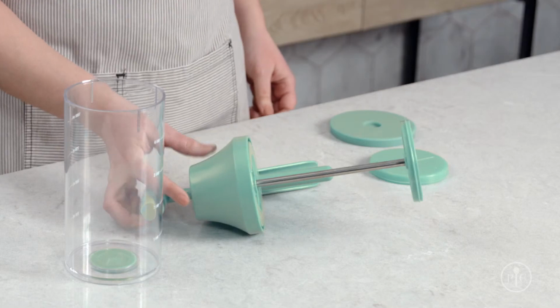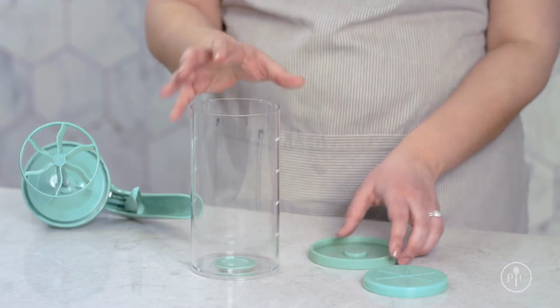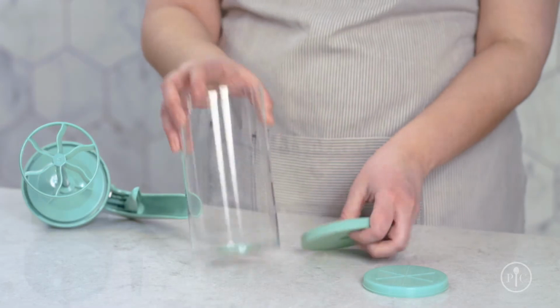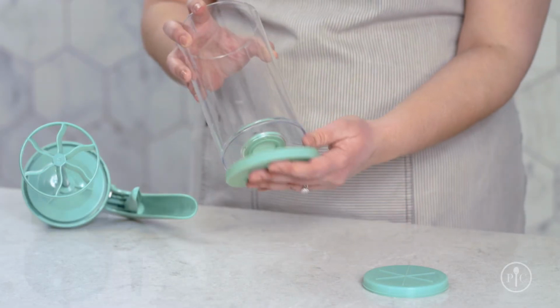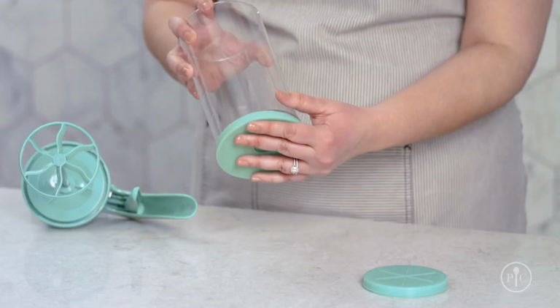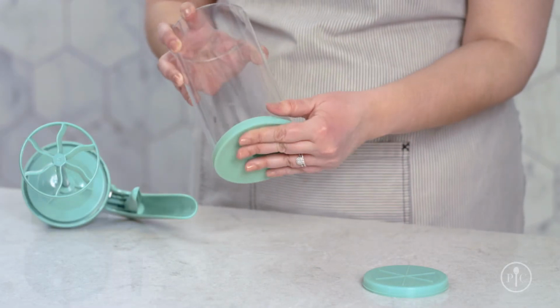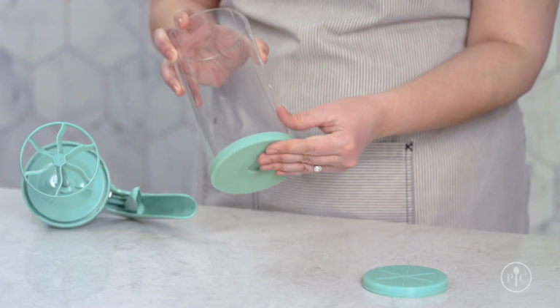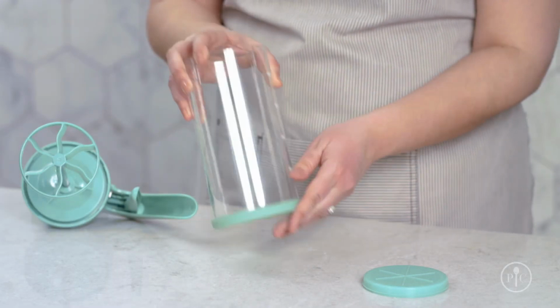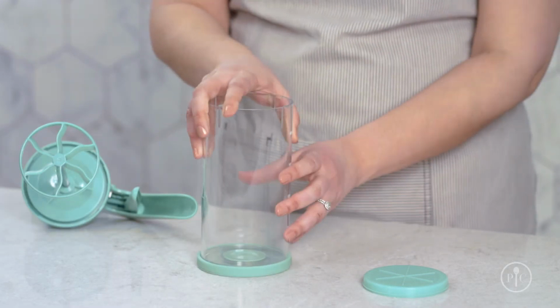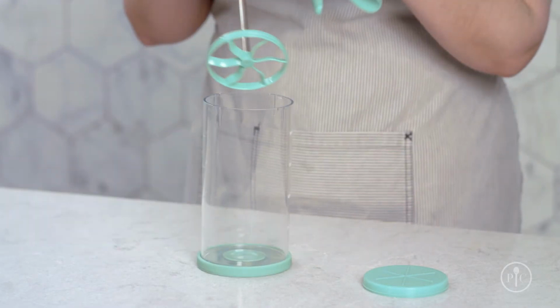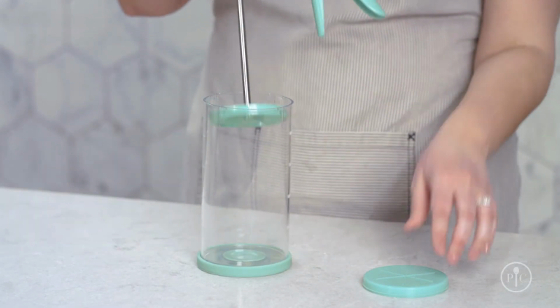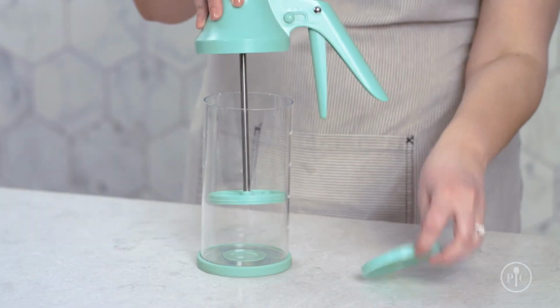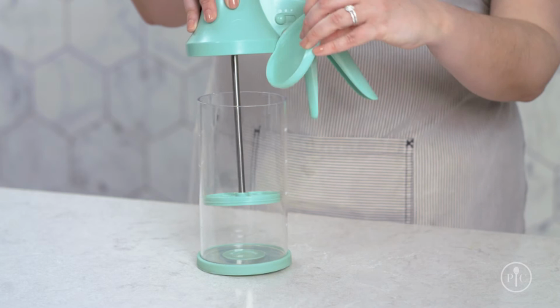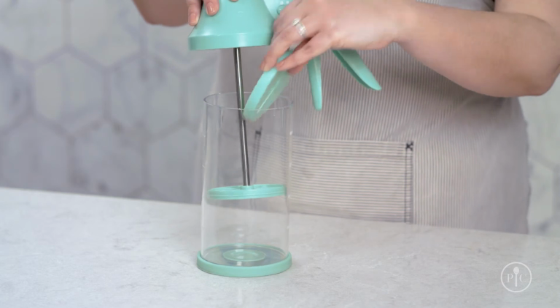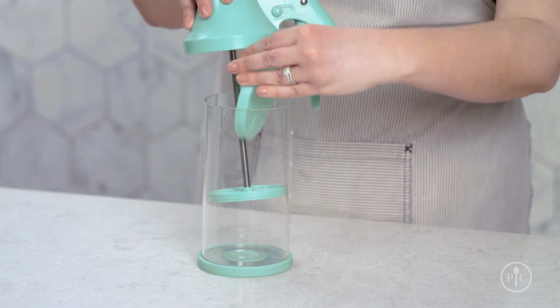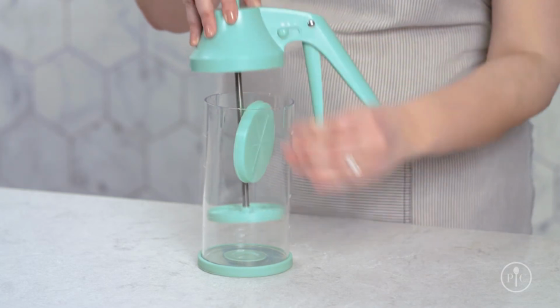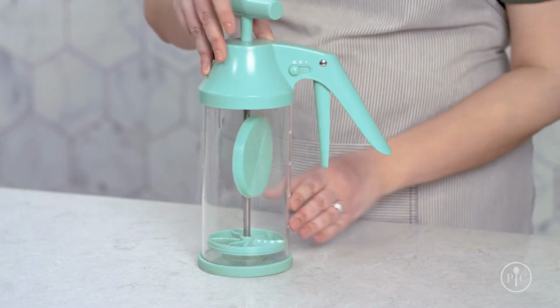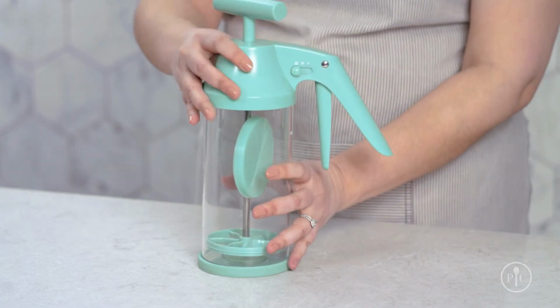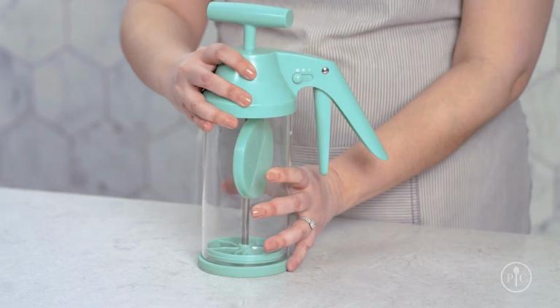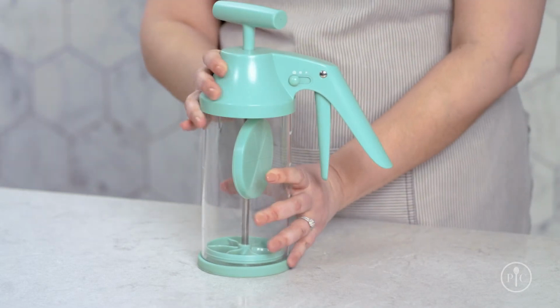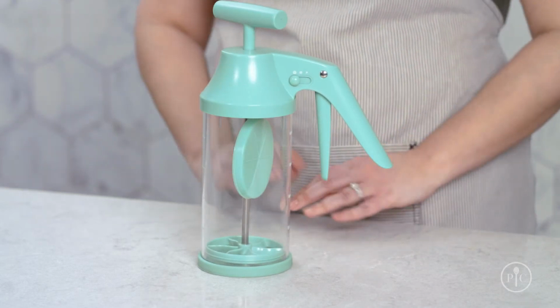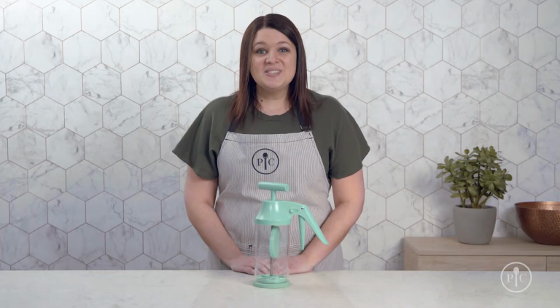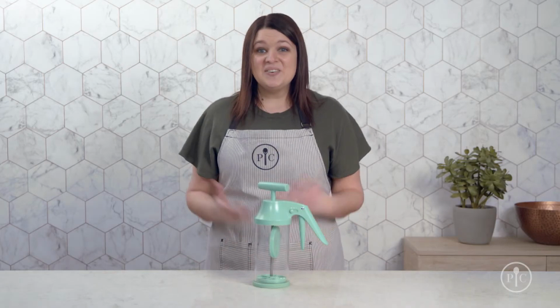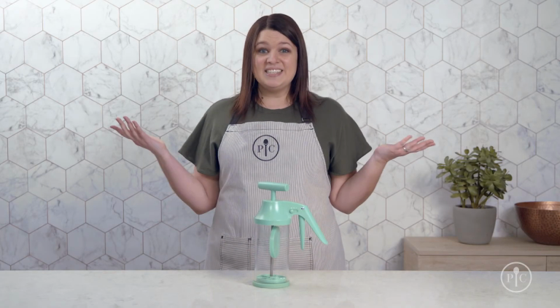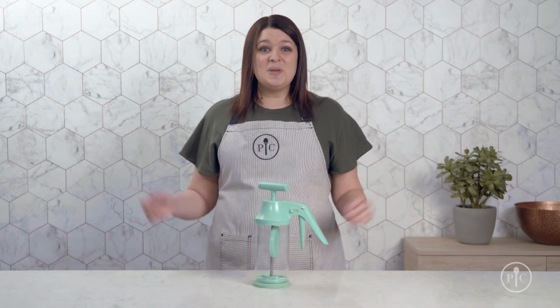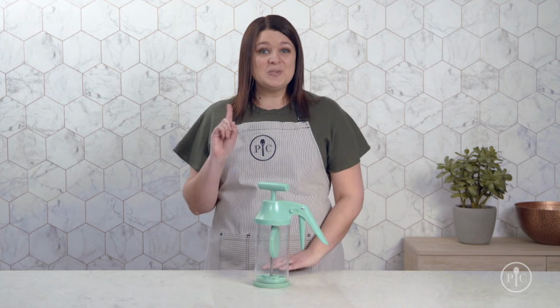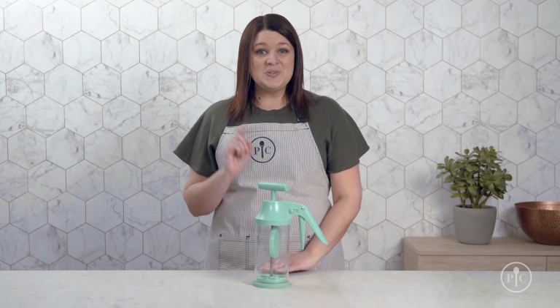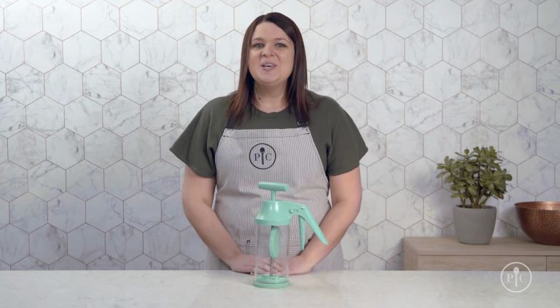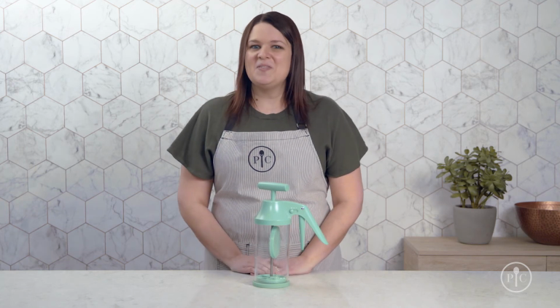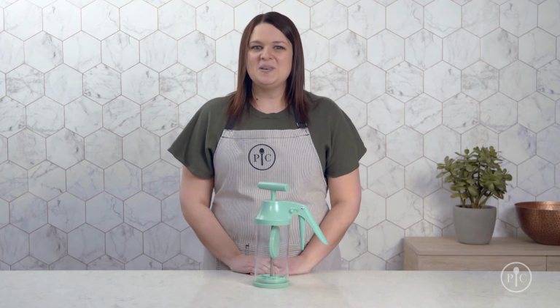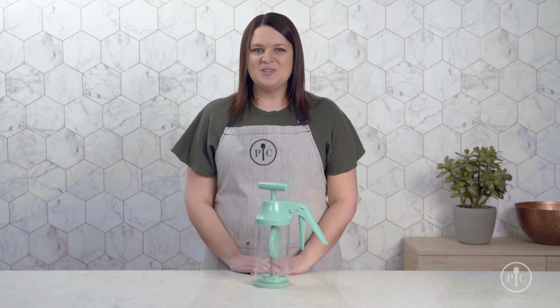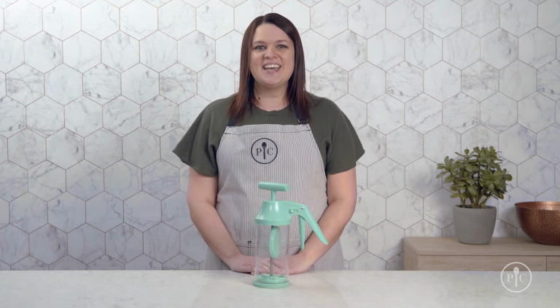When the silicone base is dry, put it back on the bottom of the barrel. Place the dispensing cap in the barrel and tighten the lid. Now that you see how easy it is to bake with this one tool, you'll never bake the old-fashioned way again.